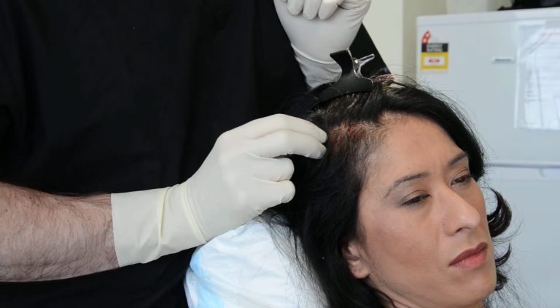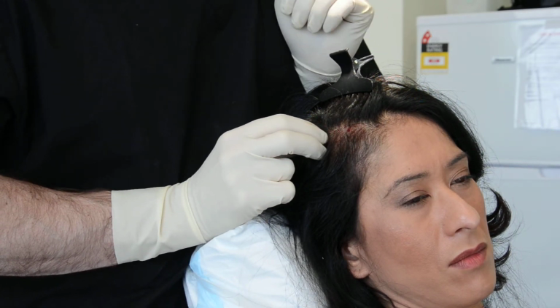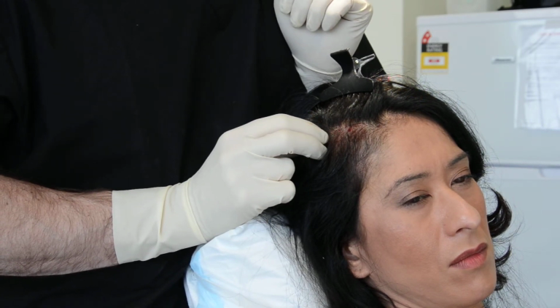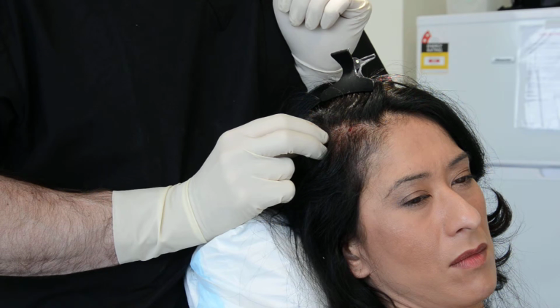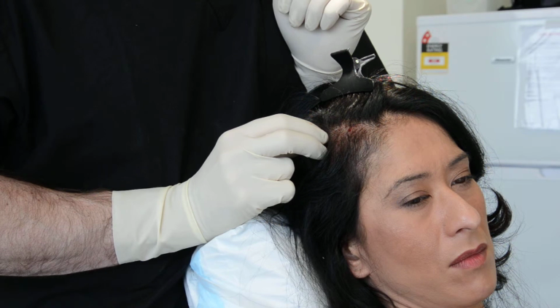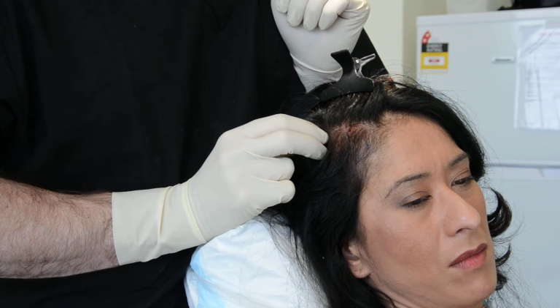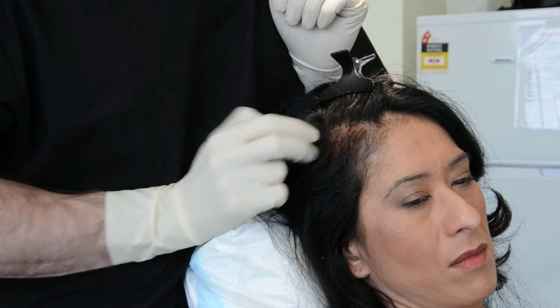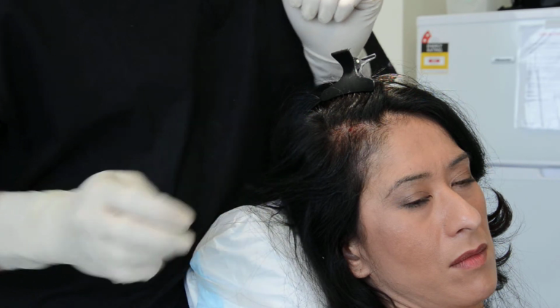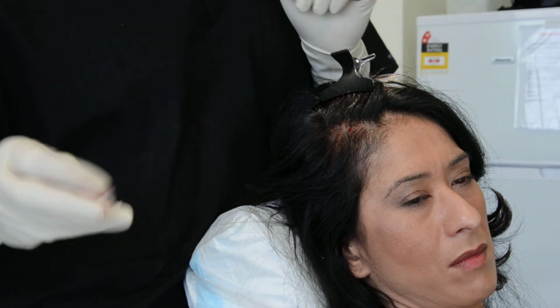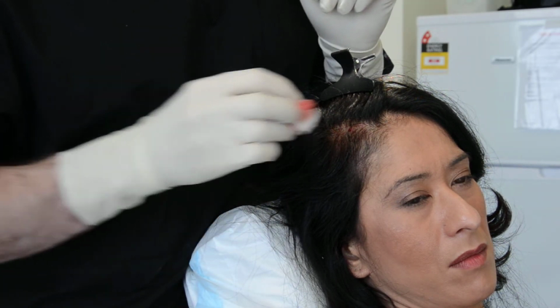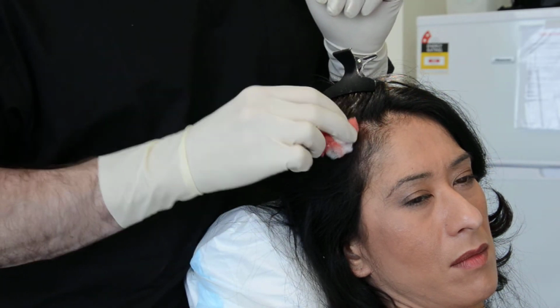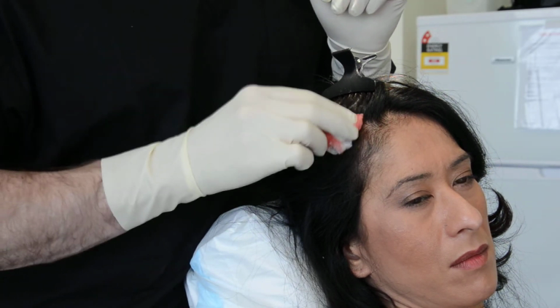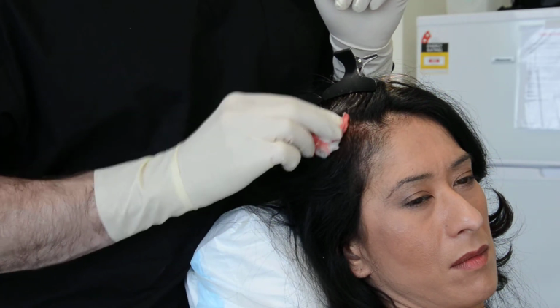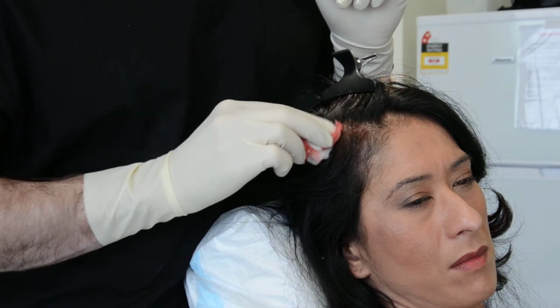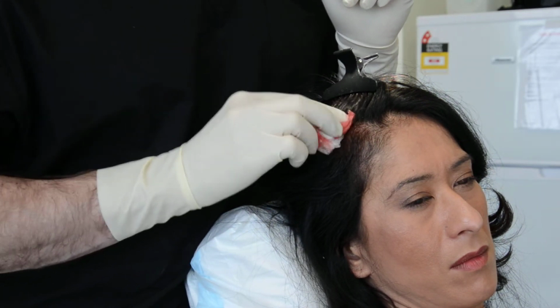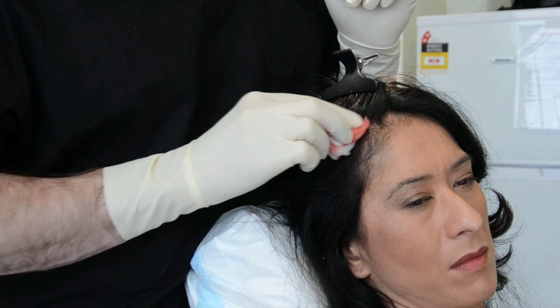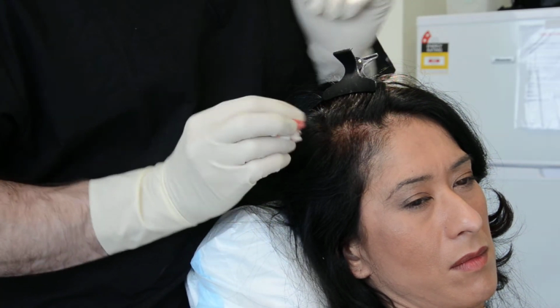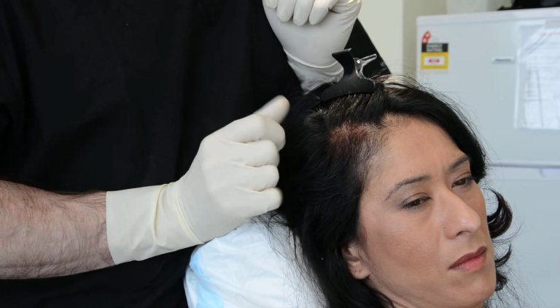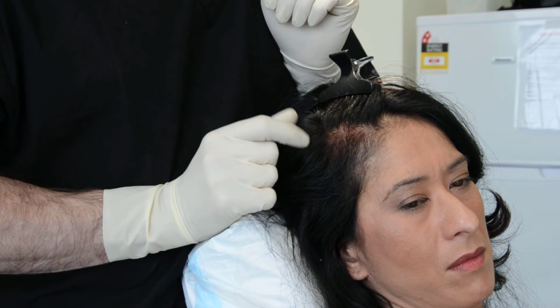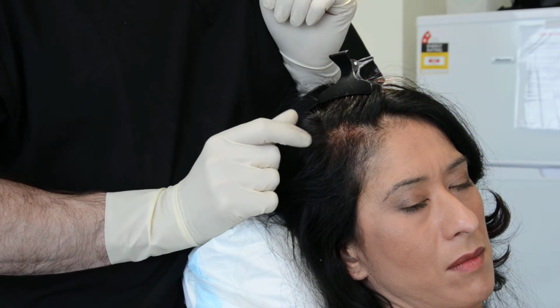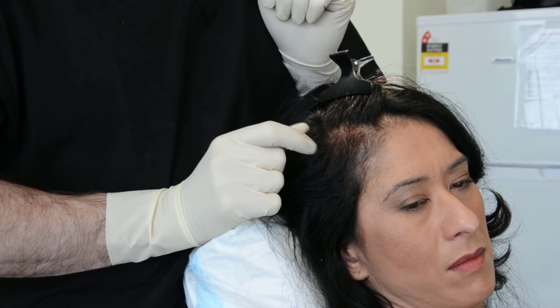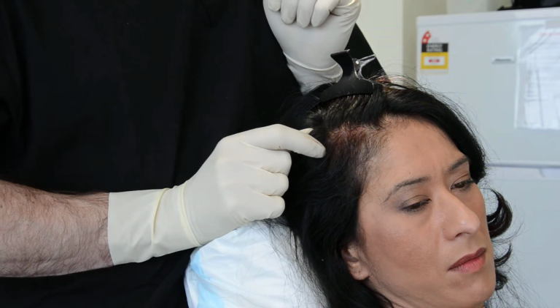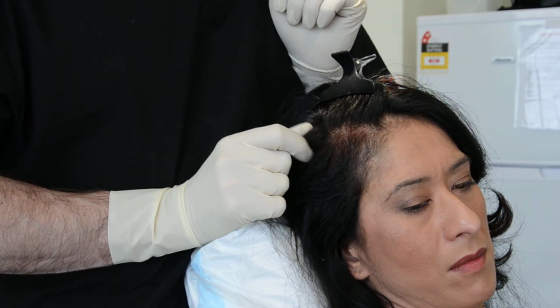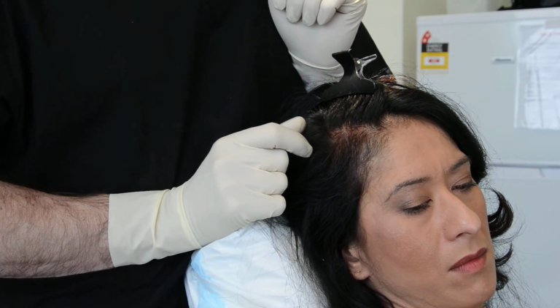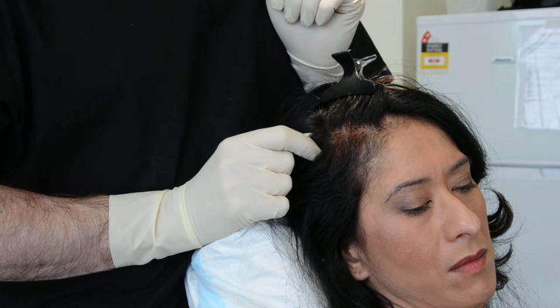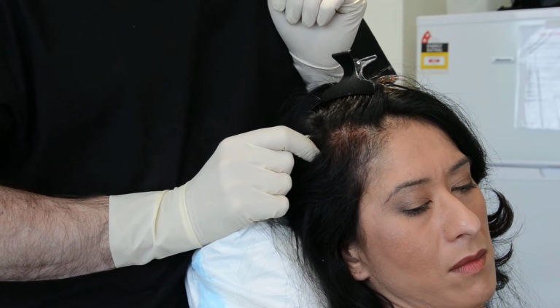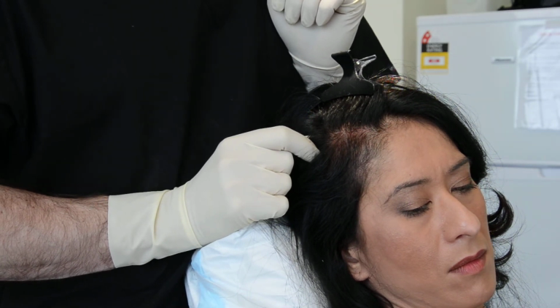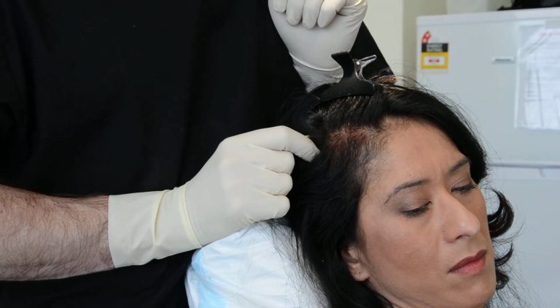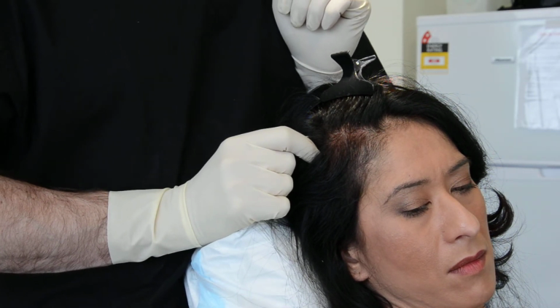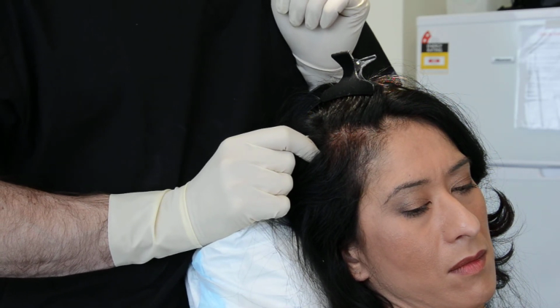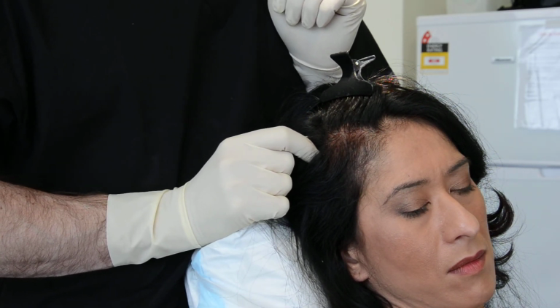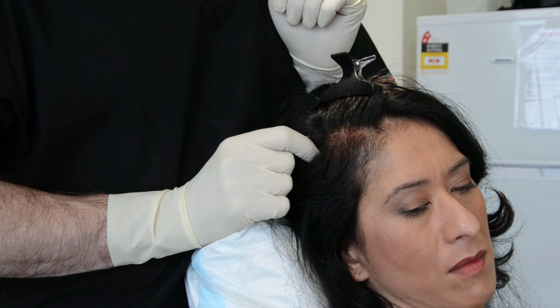Certainly not all PRP treatments are the same. We'll see this patient again in about 4 months to do further videoing and photographs to see how she's progressing.